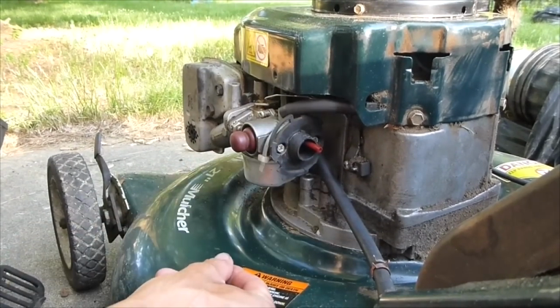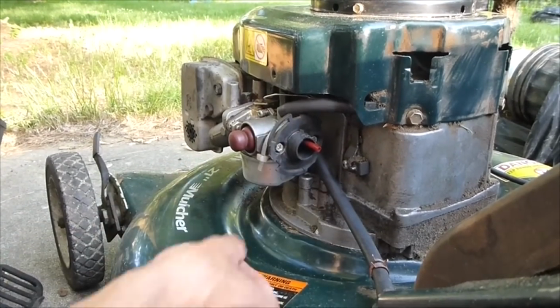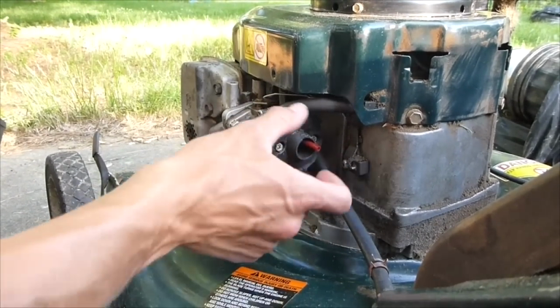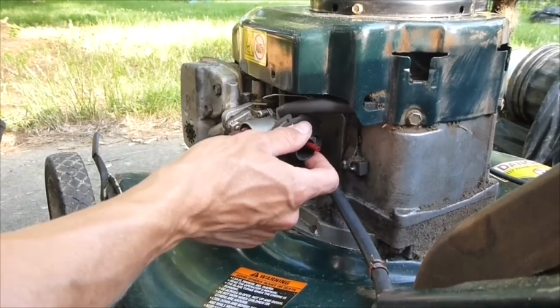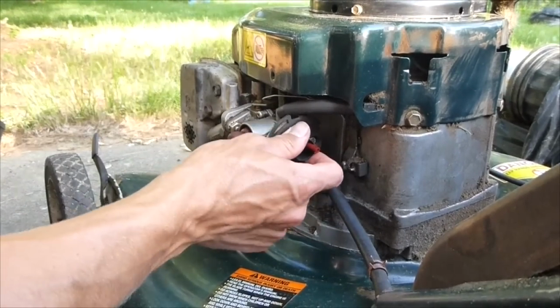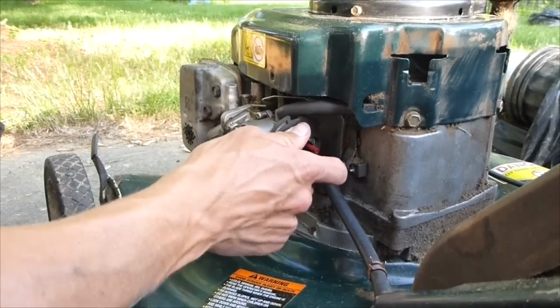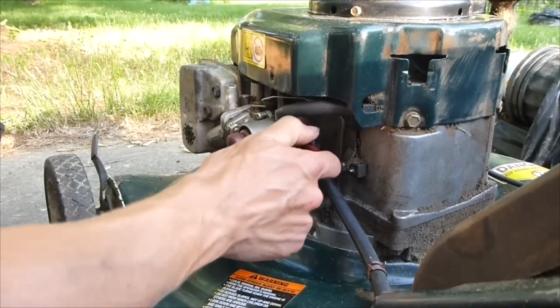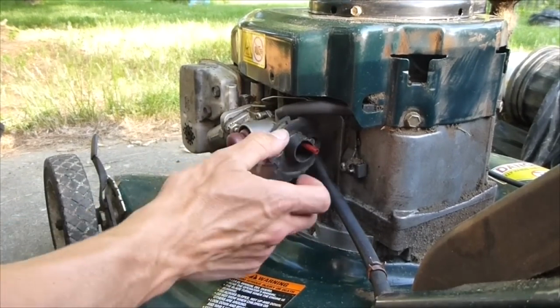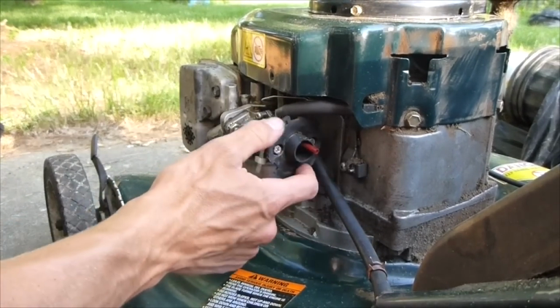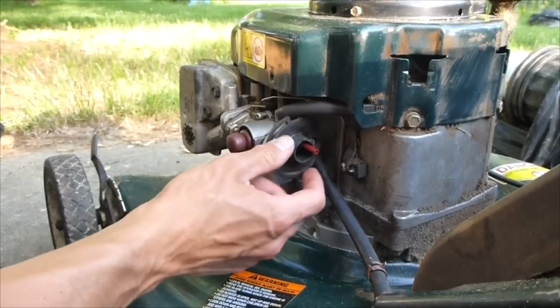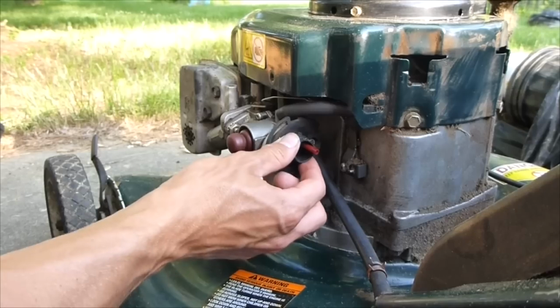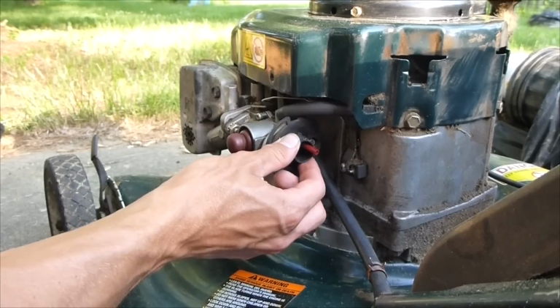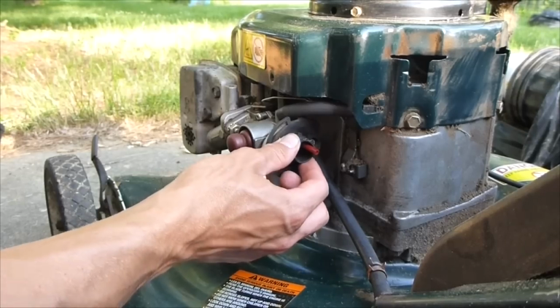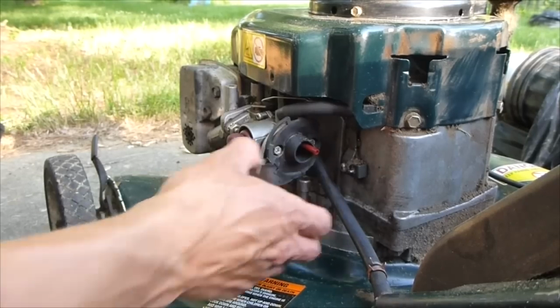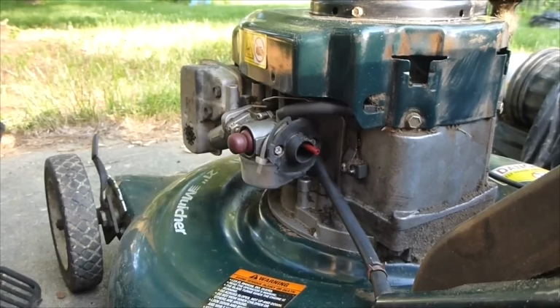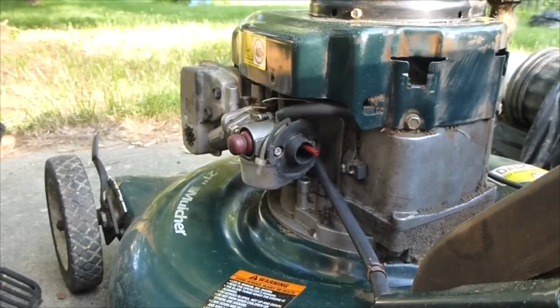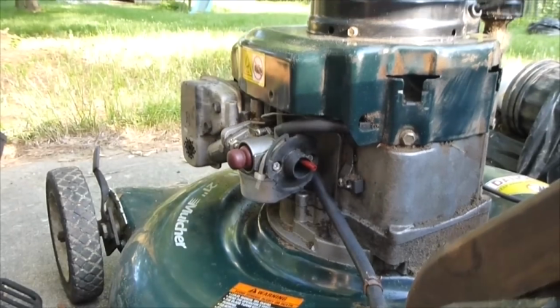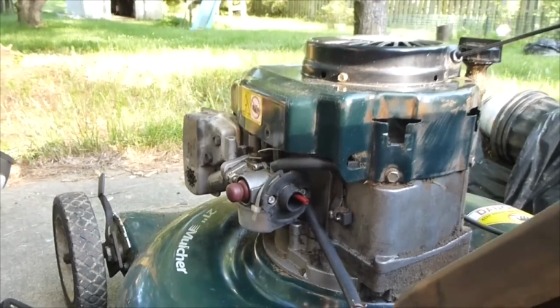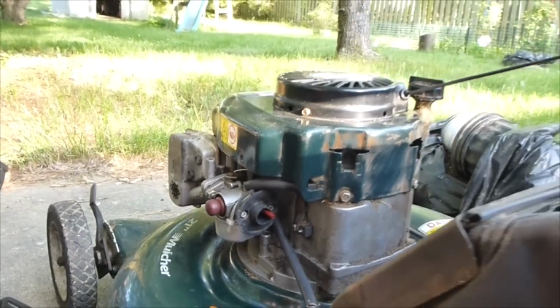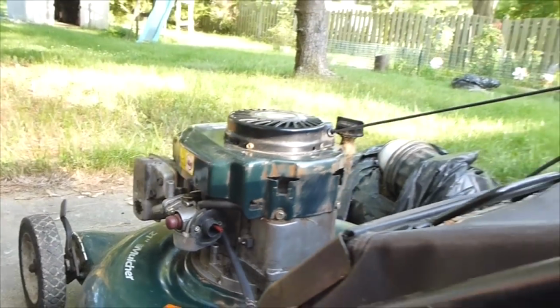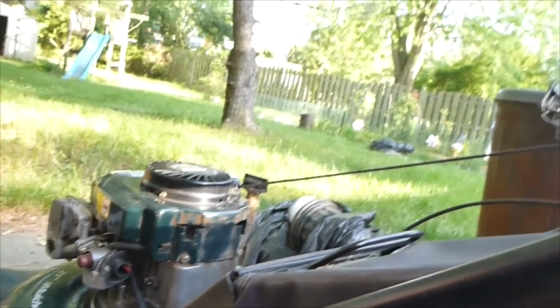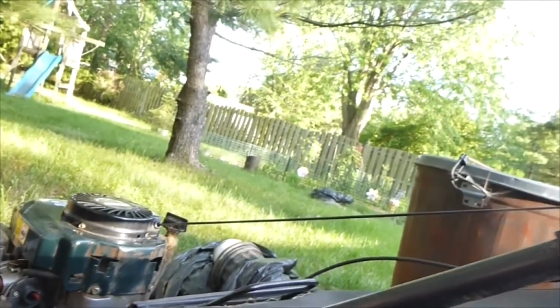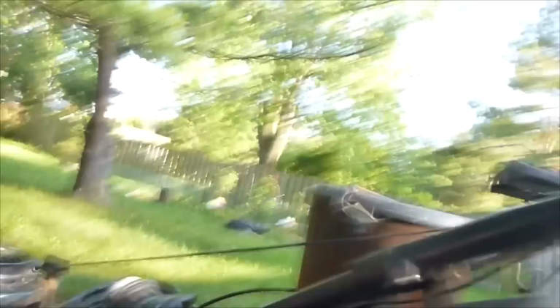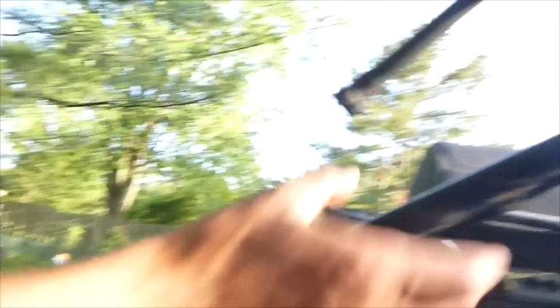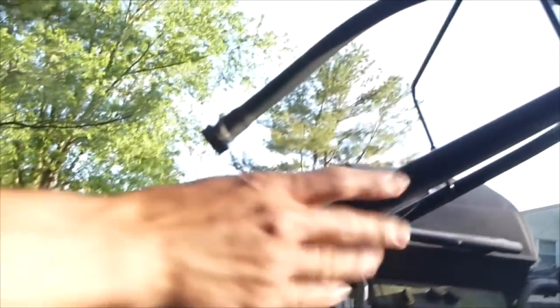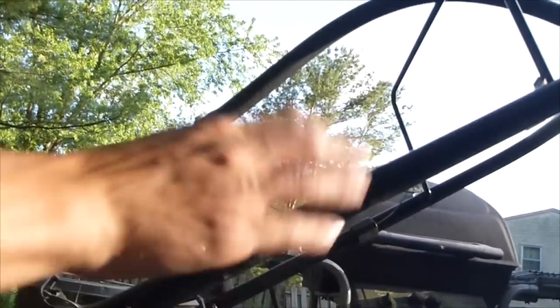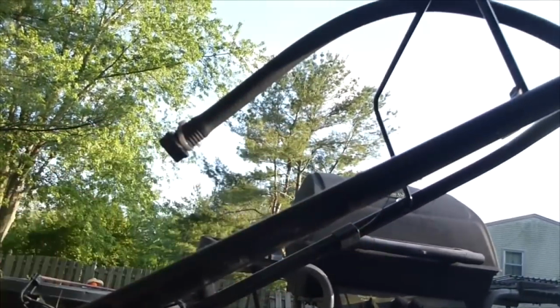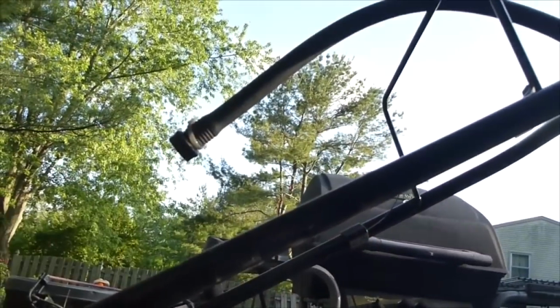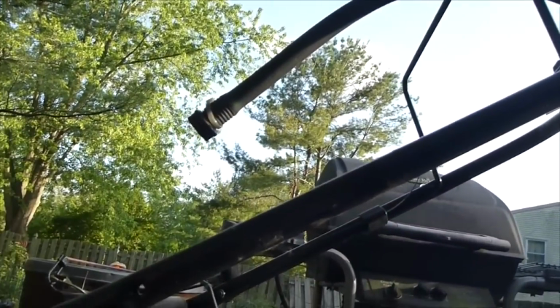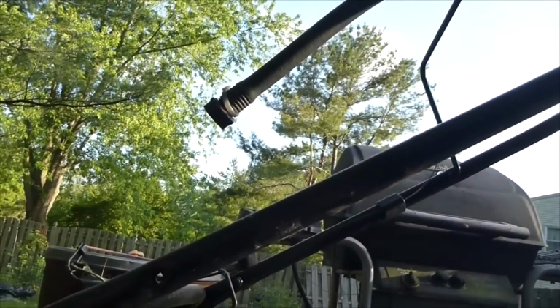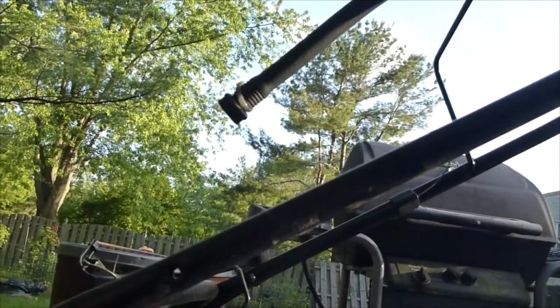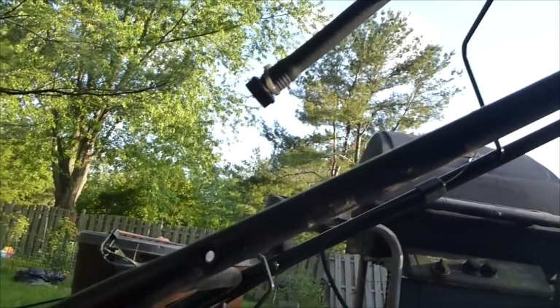What we're going to do is relocate the intake filter from here up to the handle, to like right about here. And to do that...